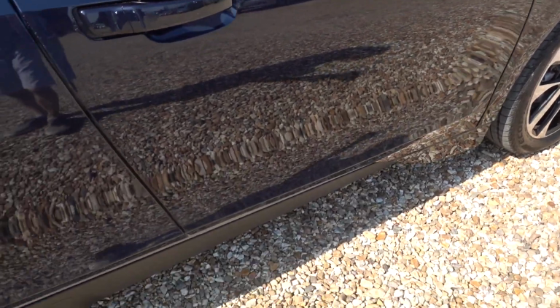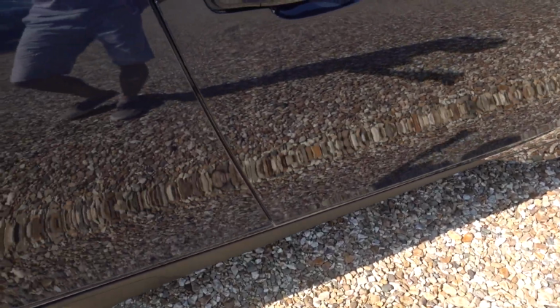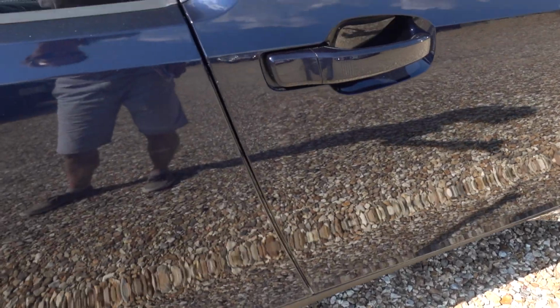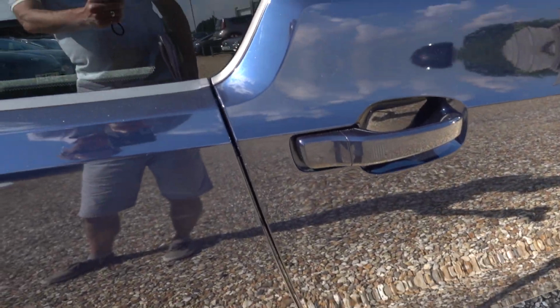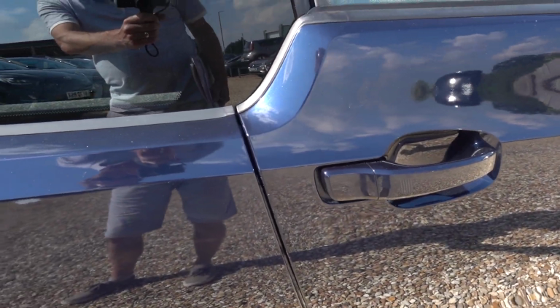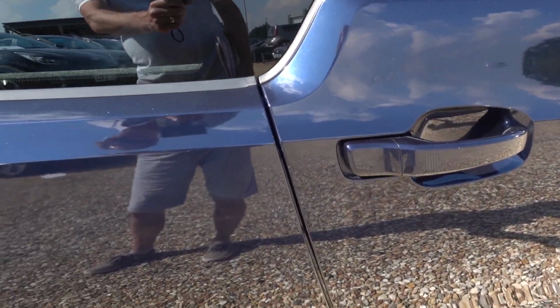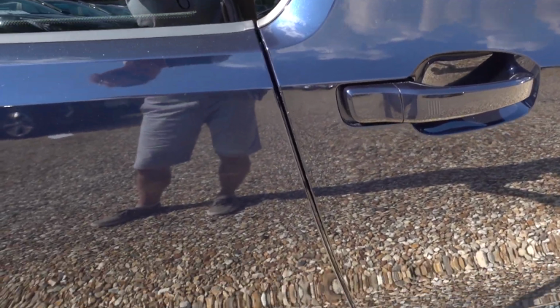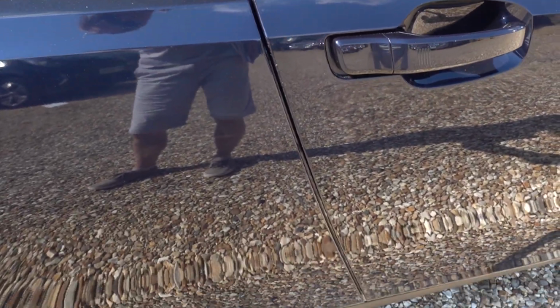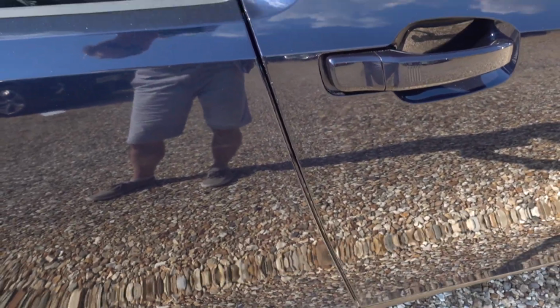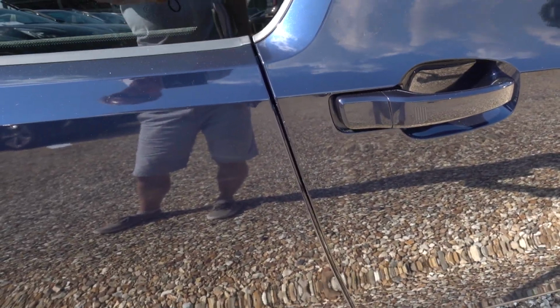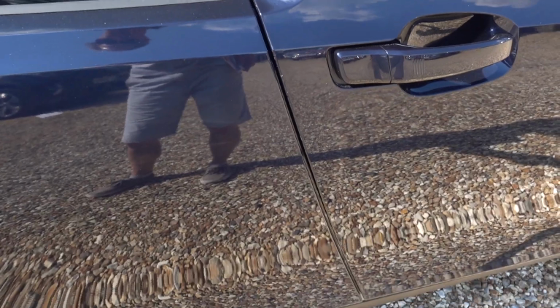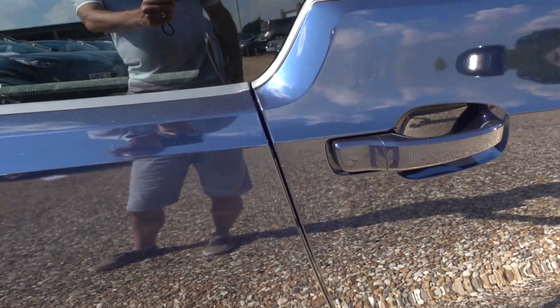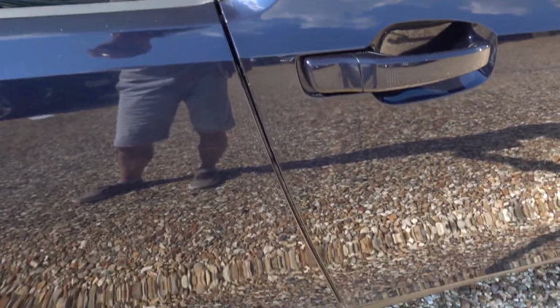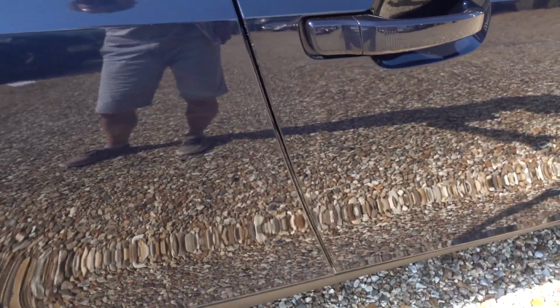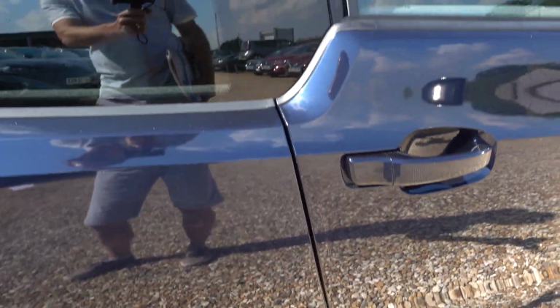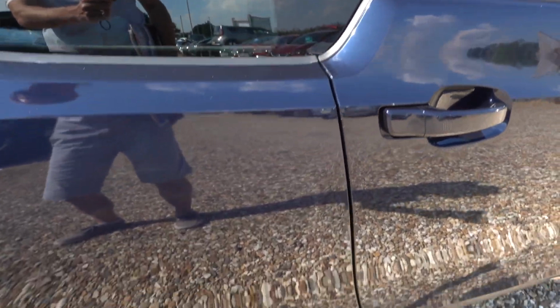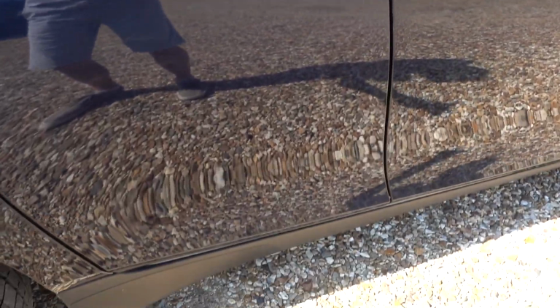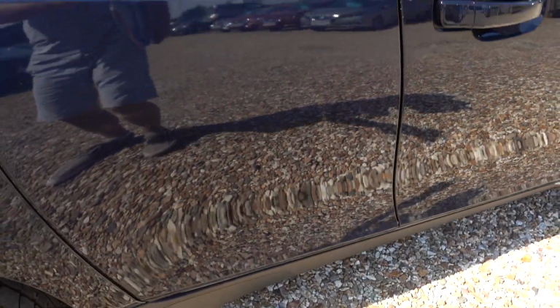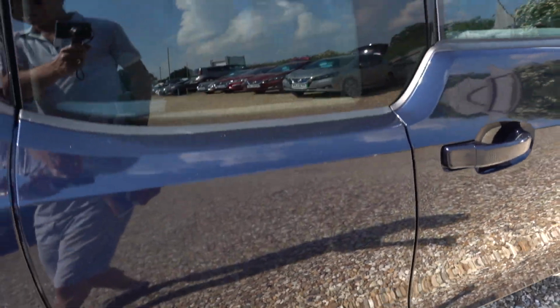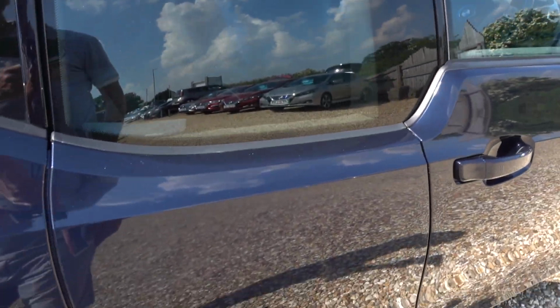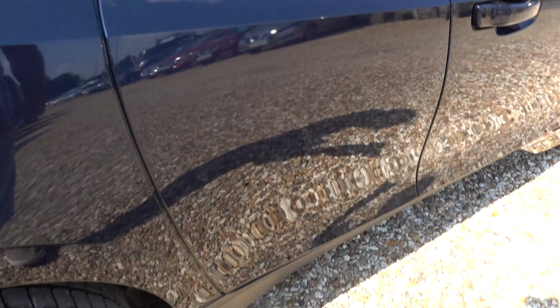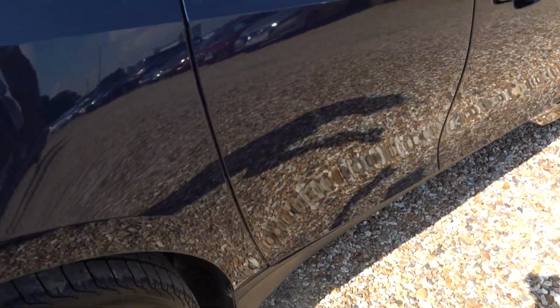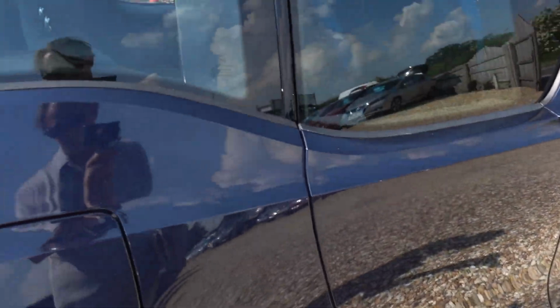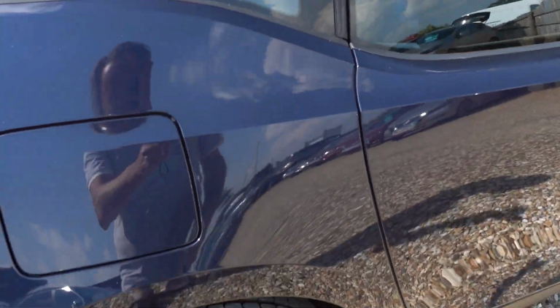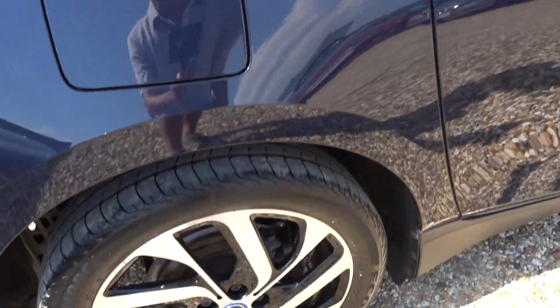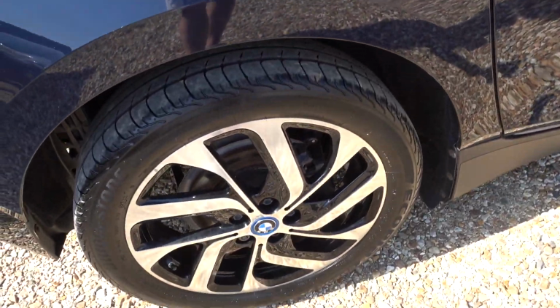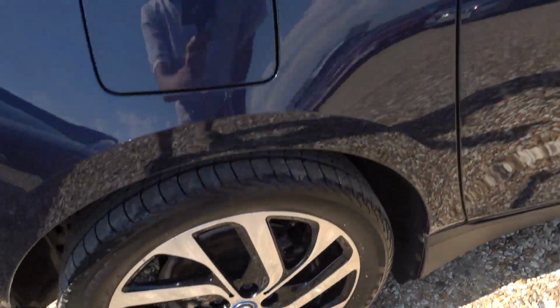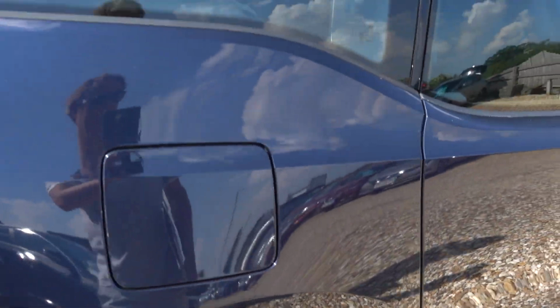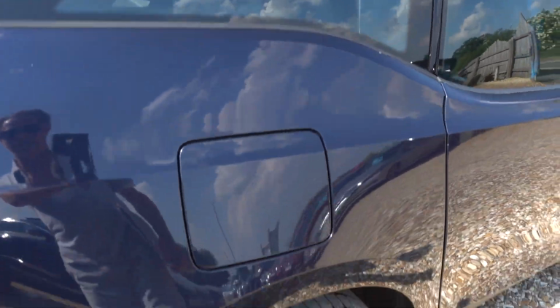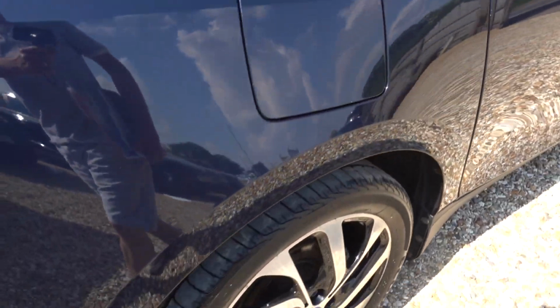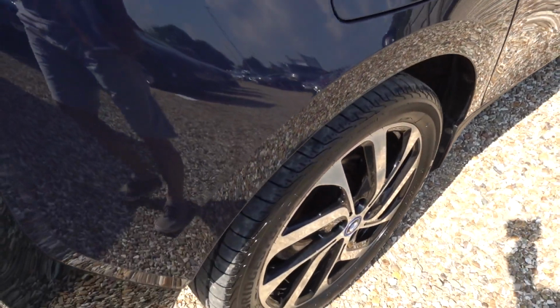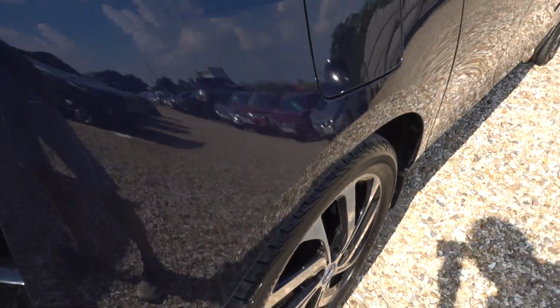There's a little bit of door nibble on the side of the door — it's obviously caught on something. It's all touched in so it's not really very noticeable, but it is there. I'd say that's probably the most noticeable thing on the car, and obviously it's a fairly minor thing.